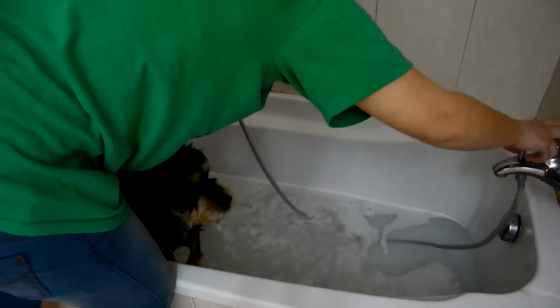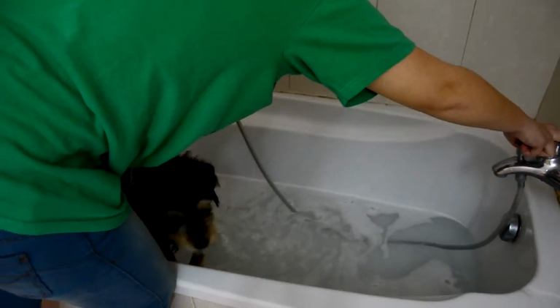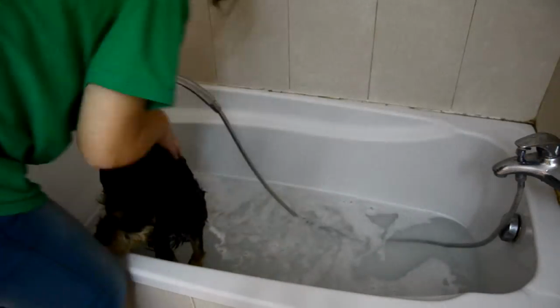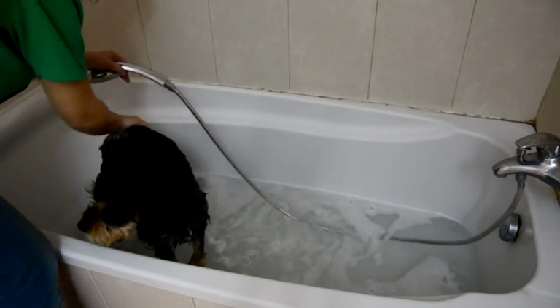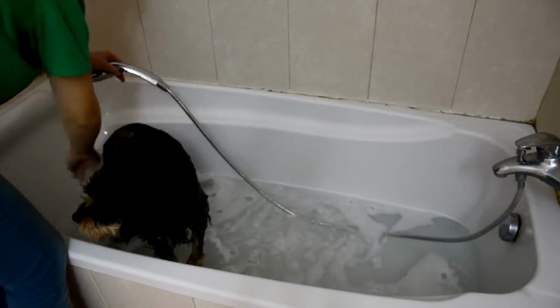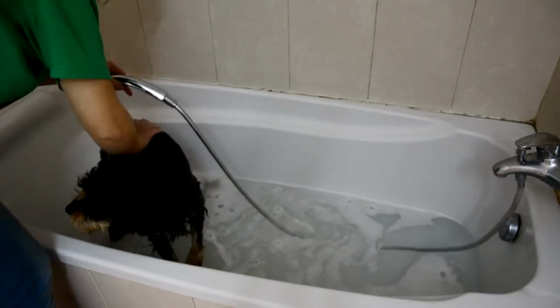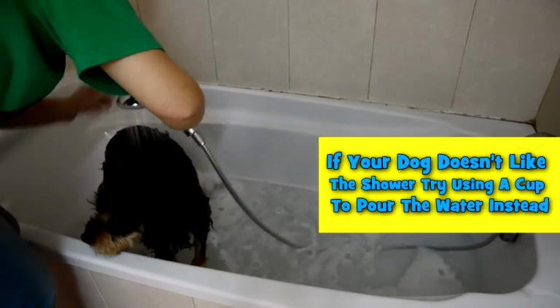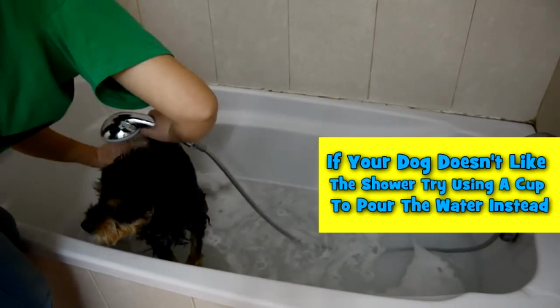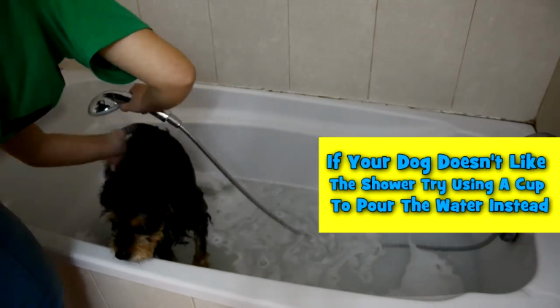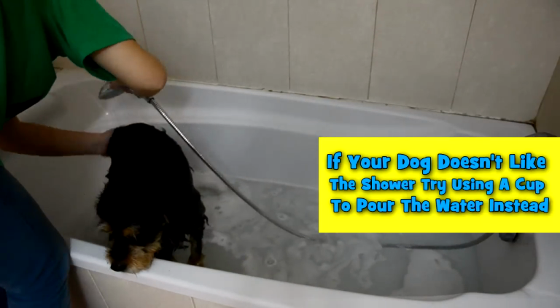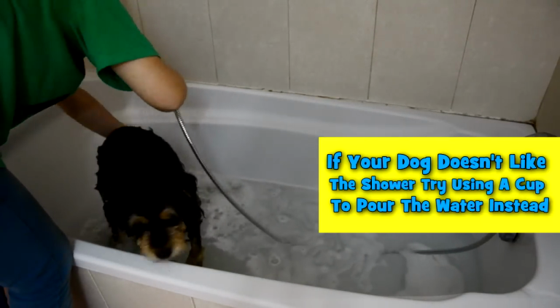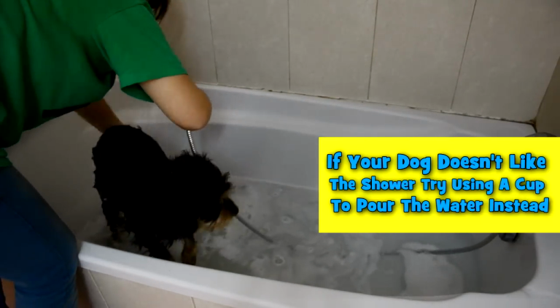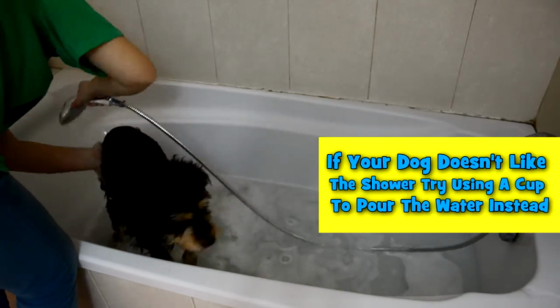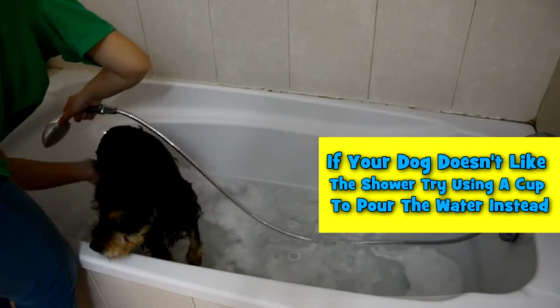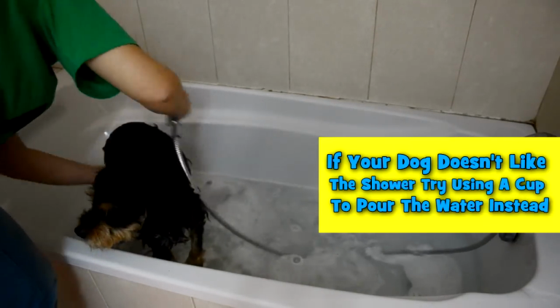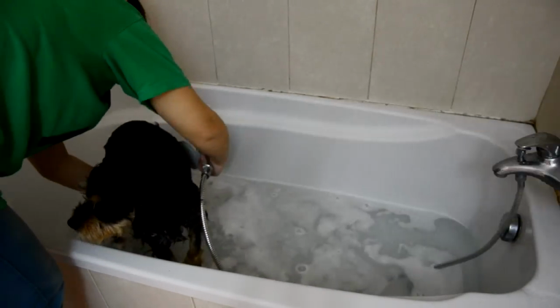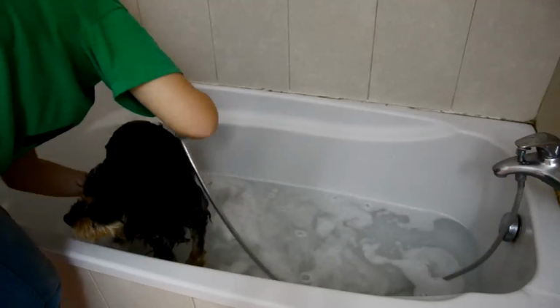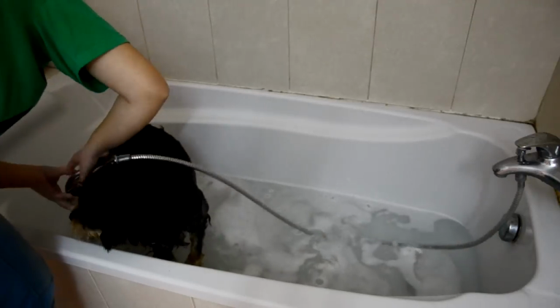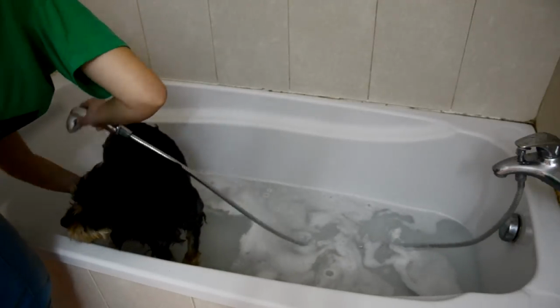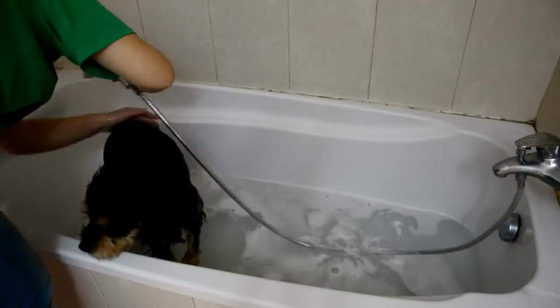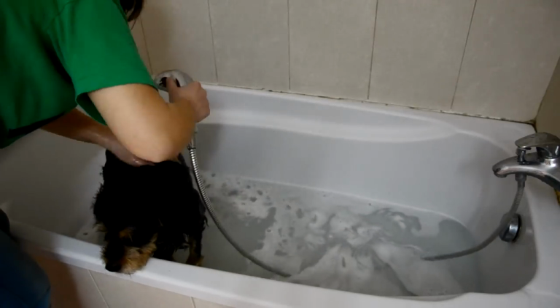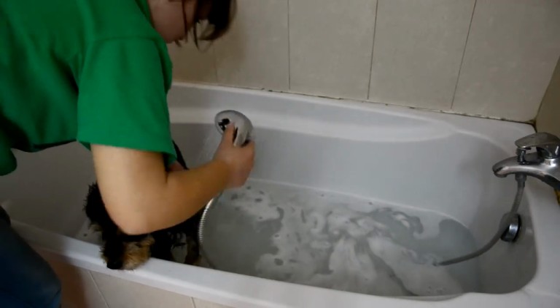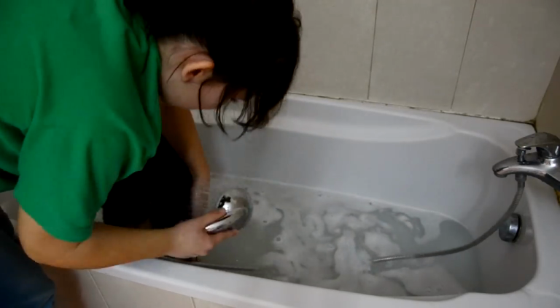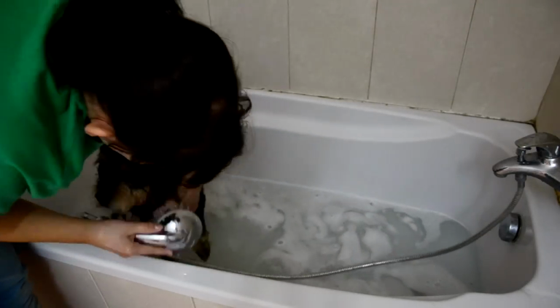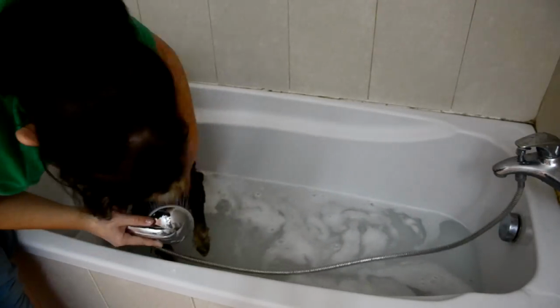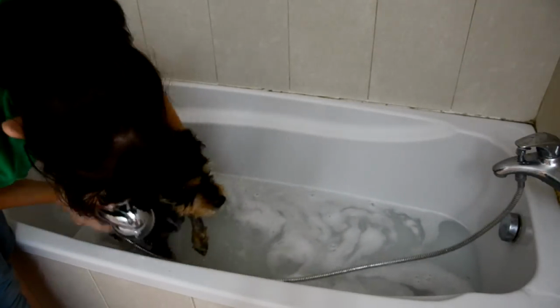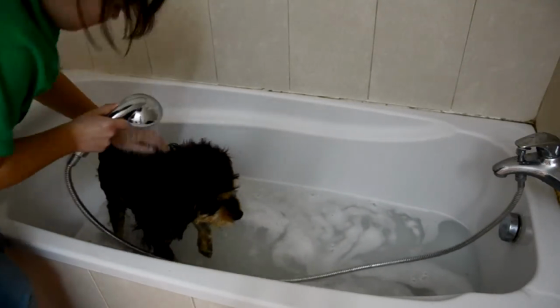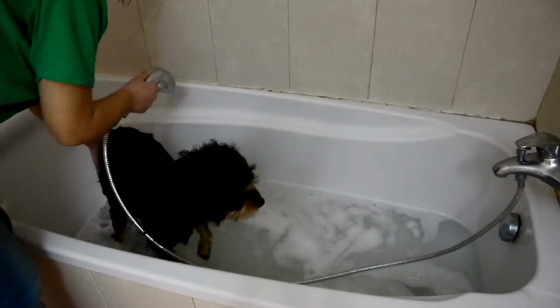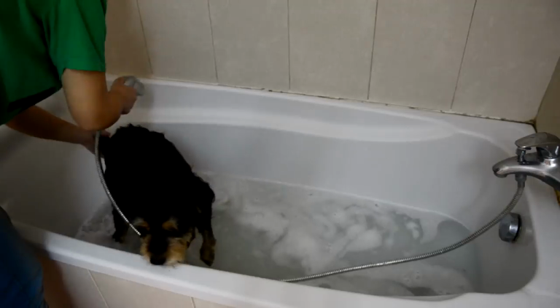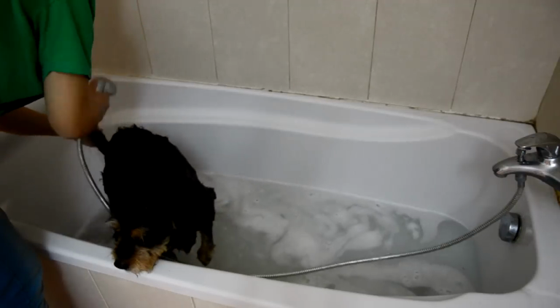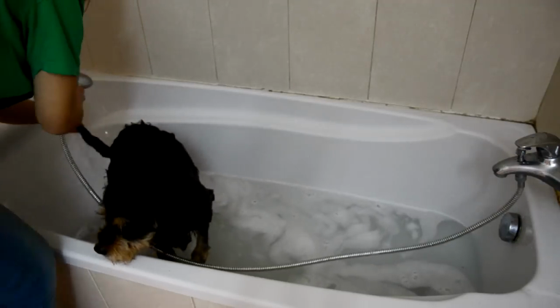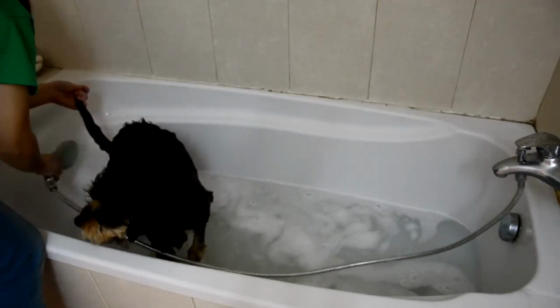When you feel that you've finished shampooing your dog, take the shower head again and gently rinse it out of the fur. It's so important to make sure that you wash all of the shampoo off fully, as leaving any residue on your dog can lead to itching and dry skin.